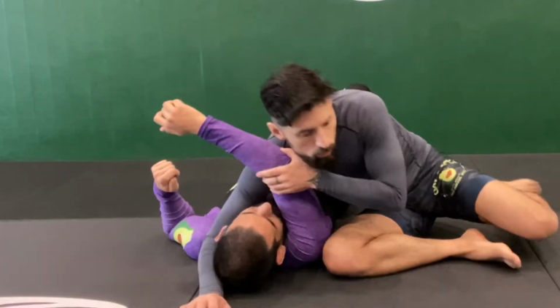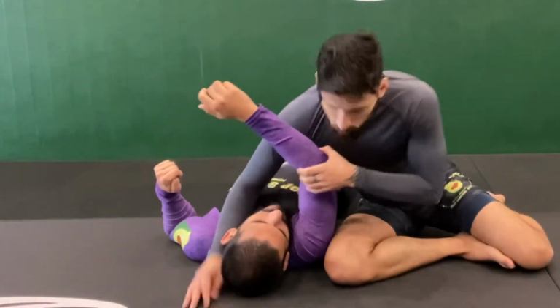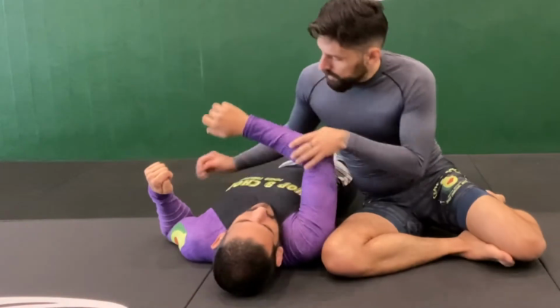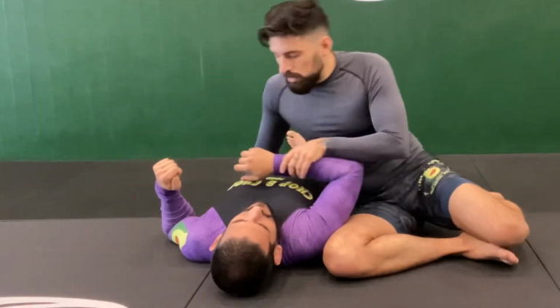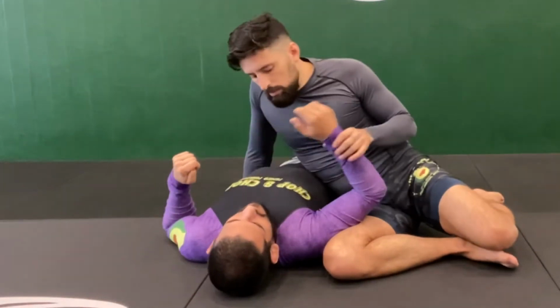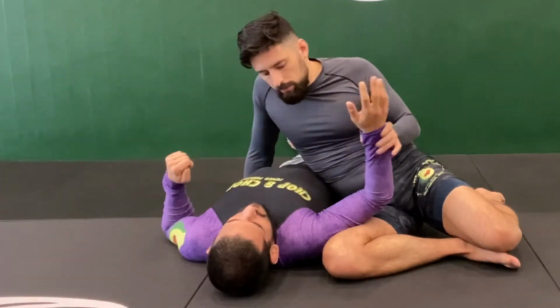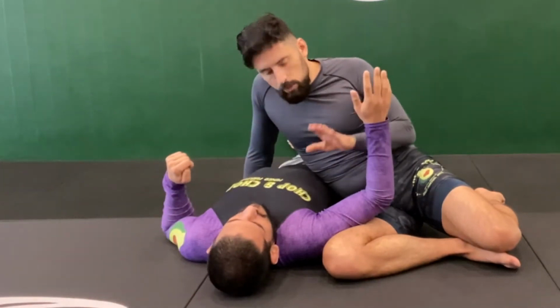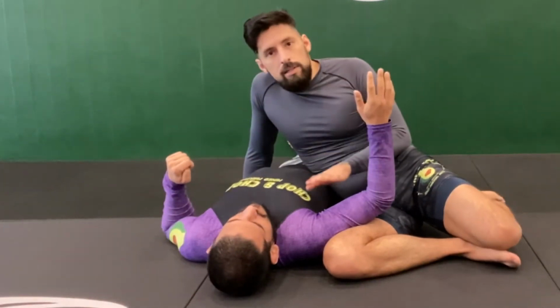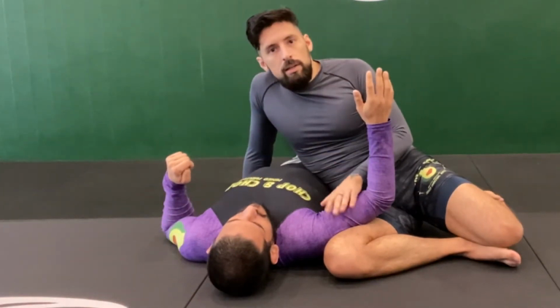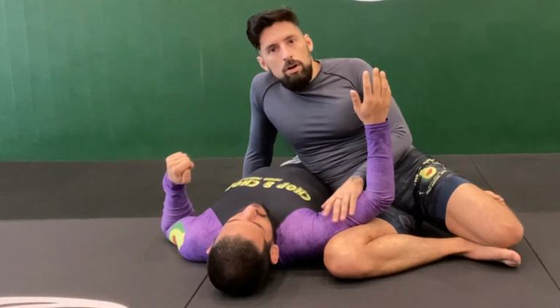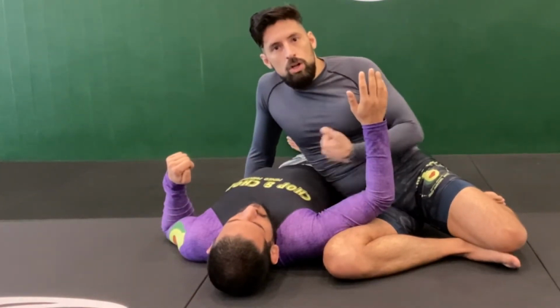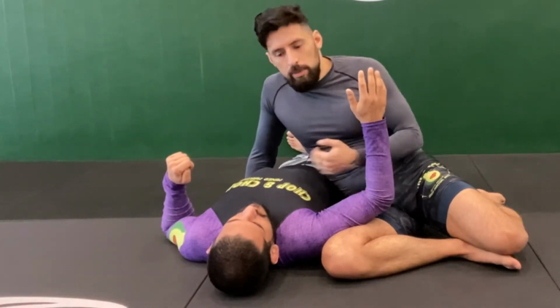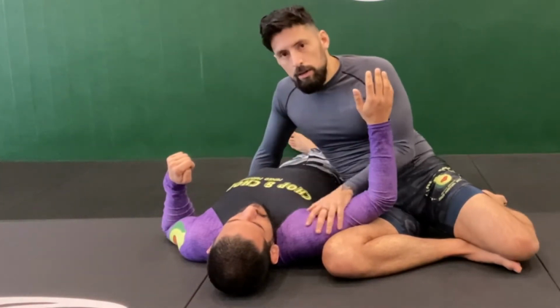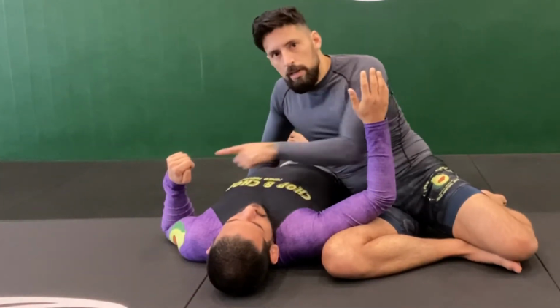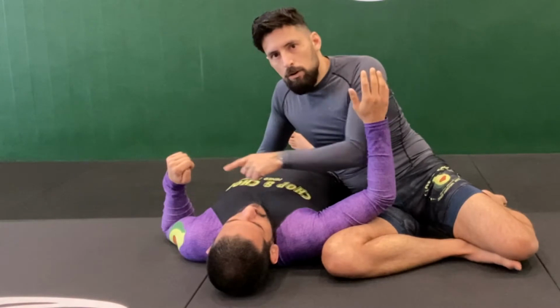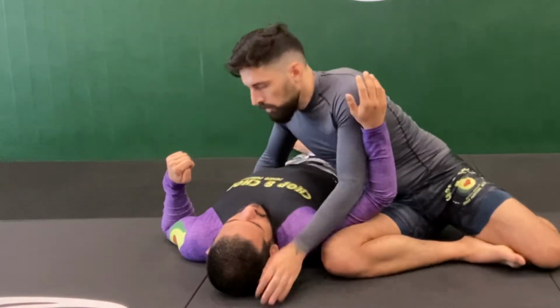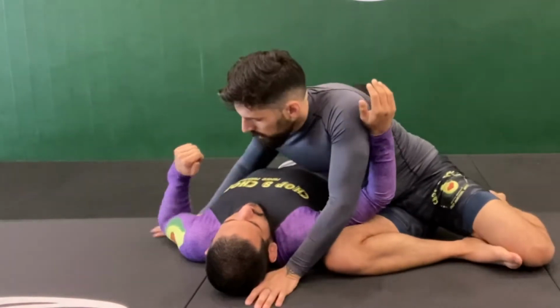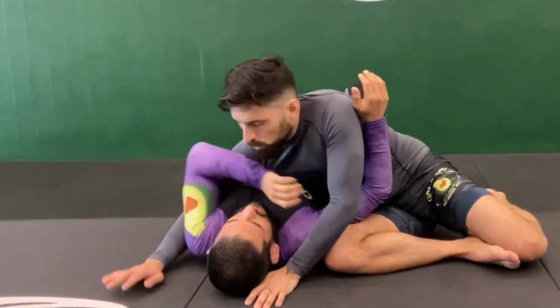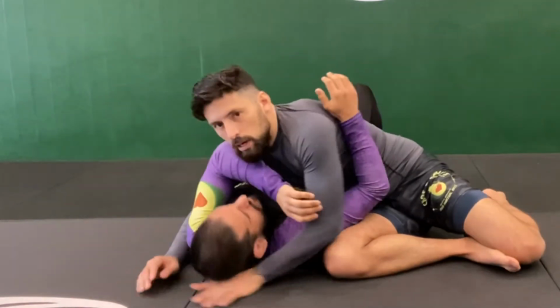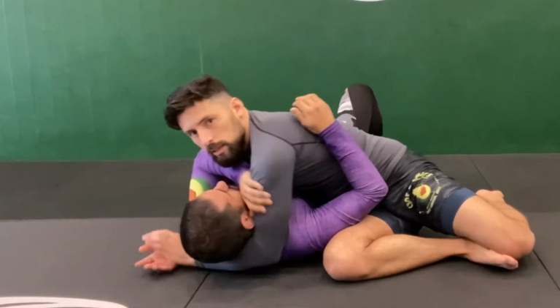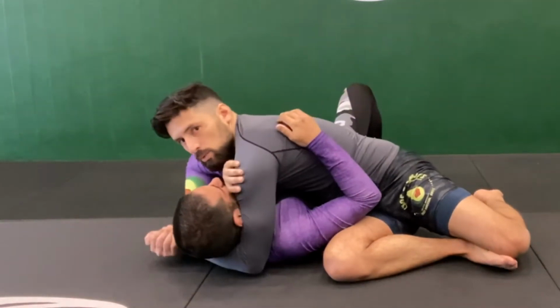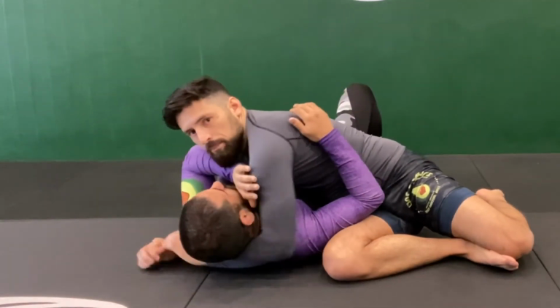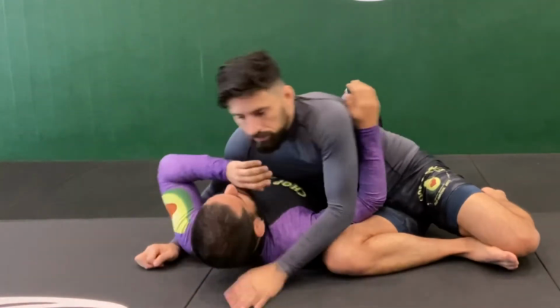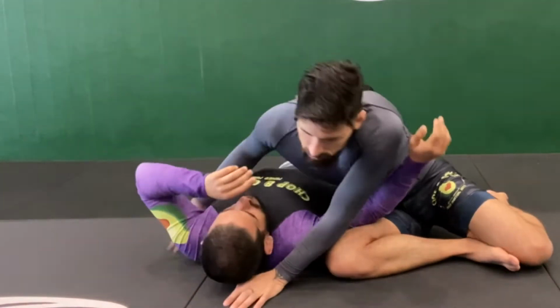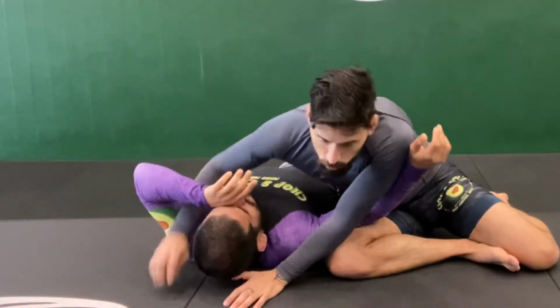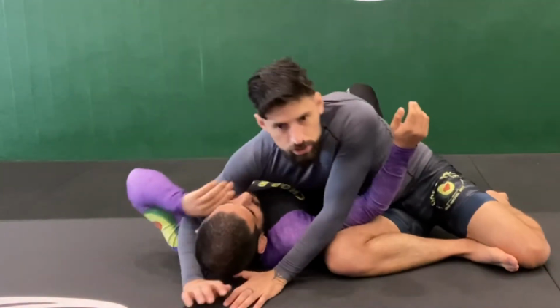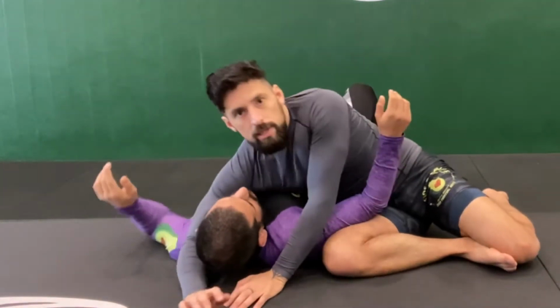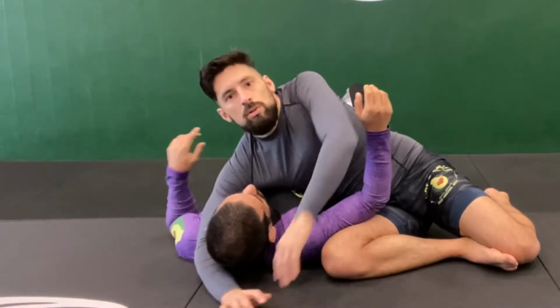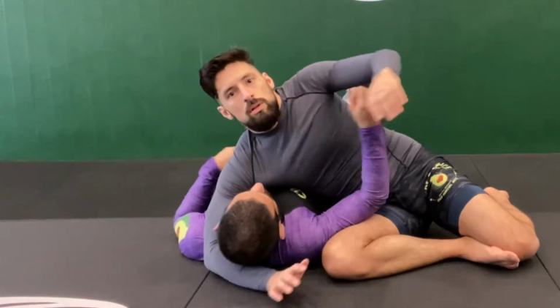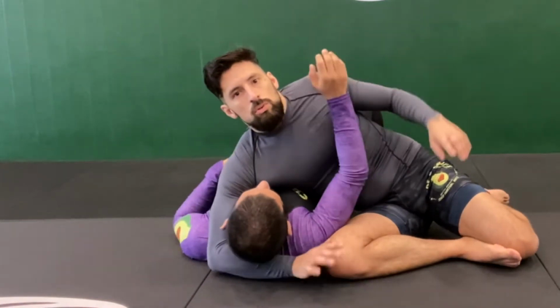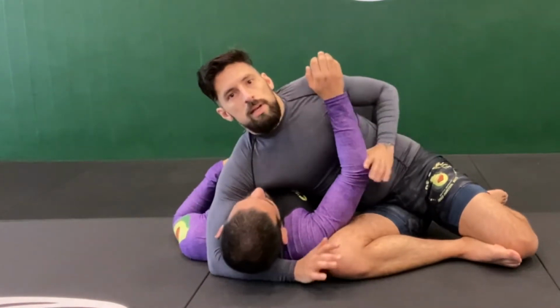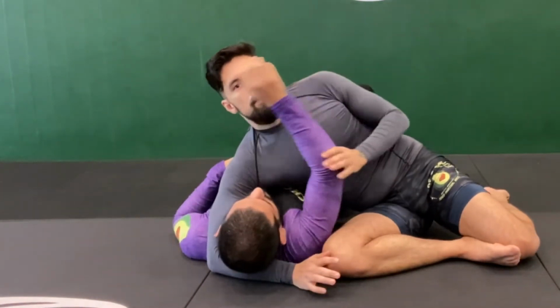One more point: I'm going to focus on isolating the arm that's close to me — the near arm, not the far arm. I wouldn't want to isolate the far arm, because that's more traditional side control. So it's the same side here.